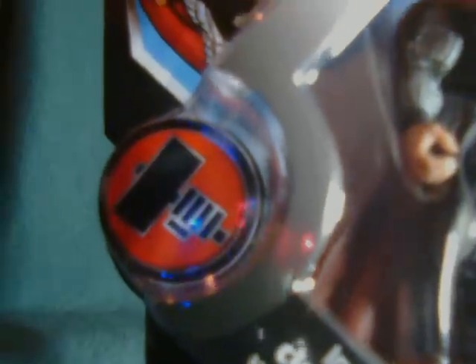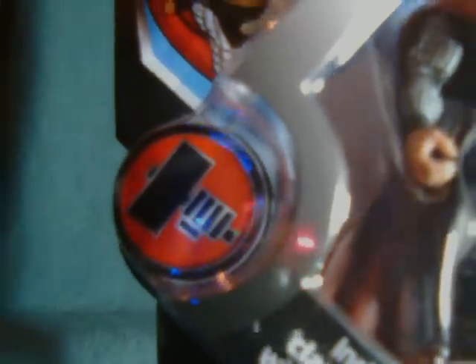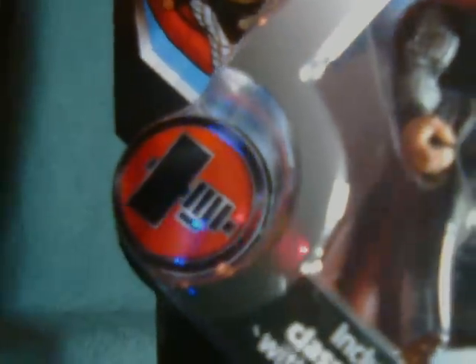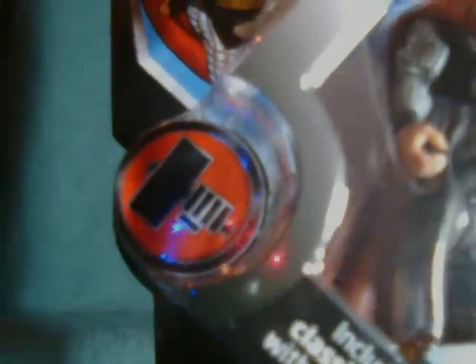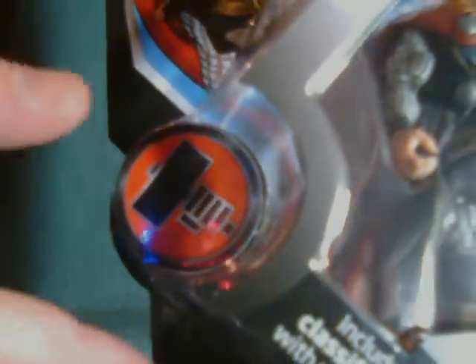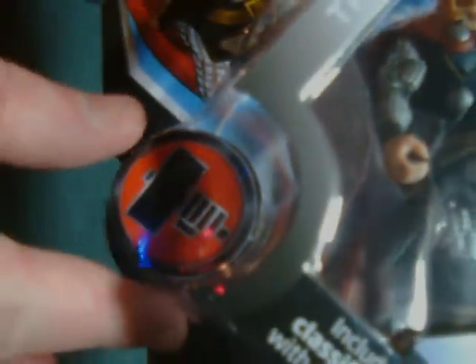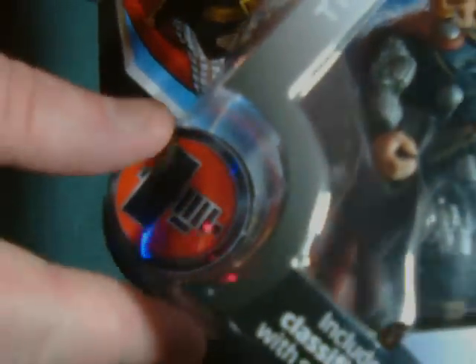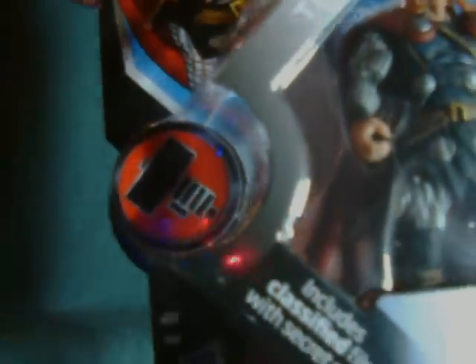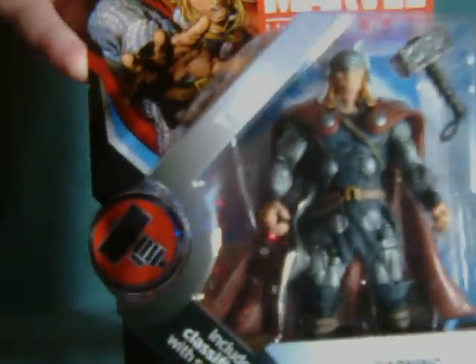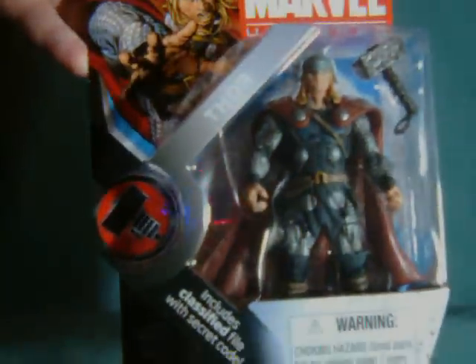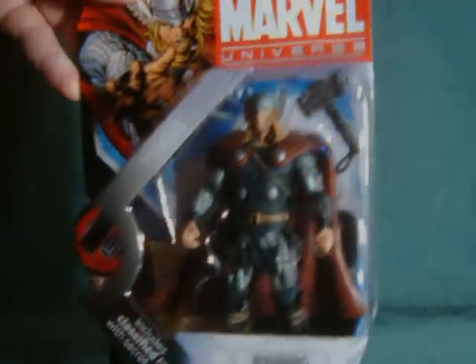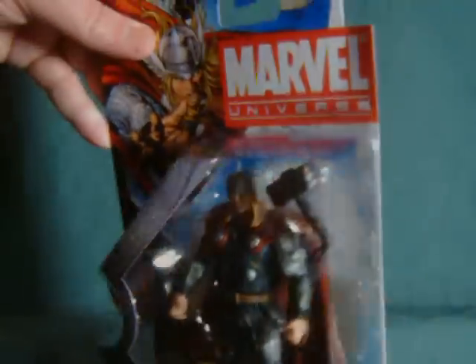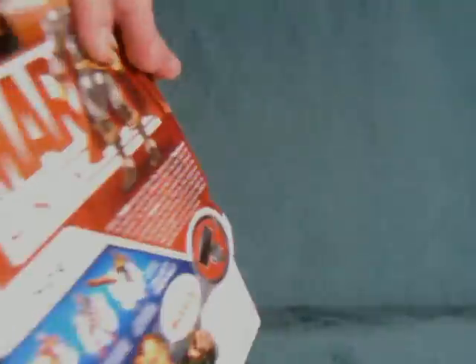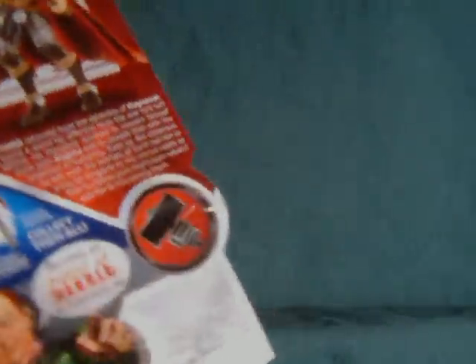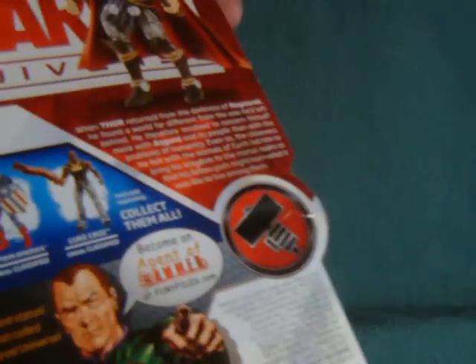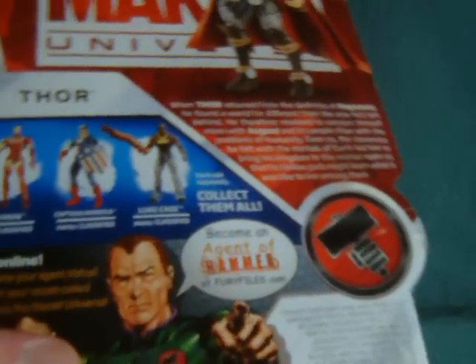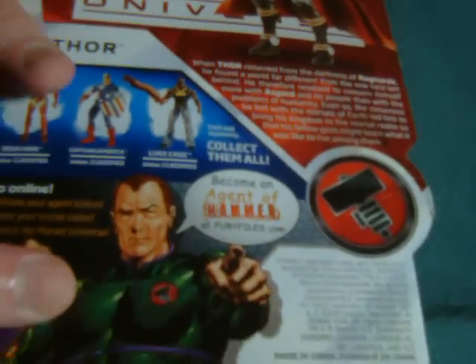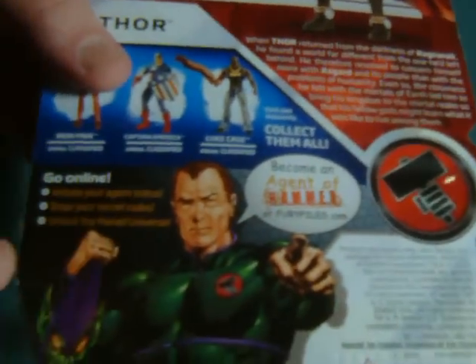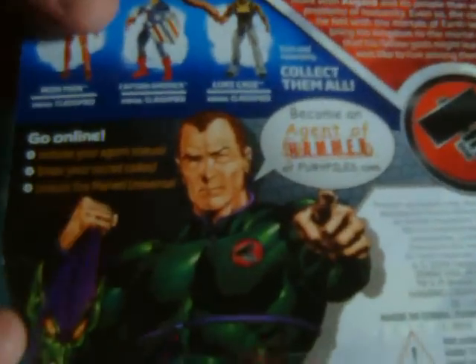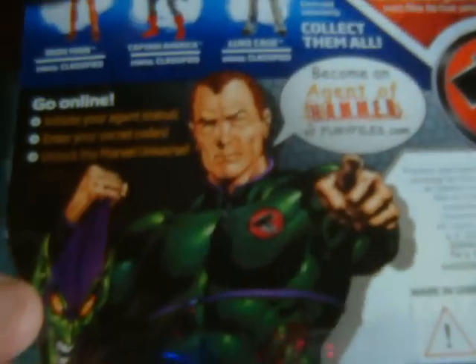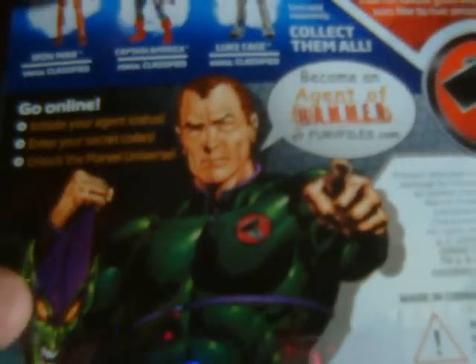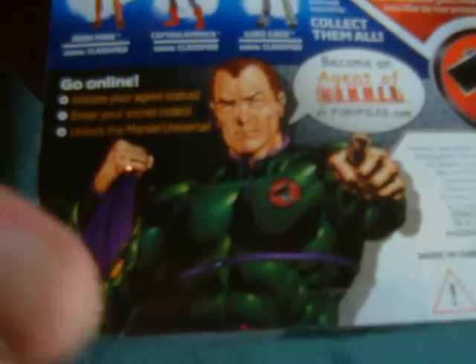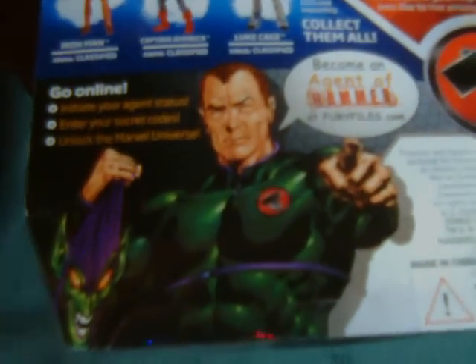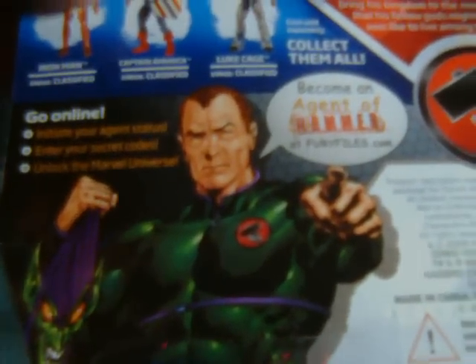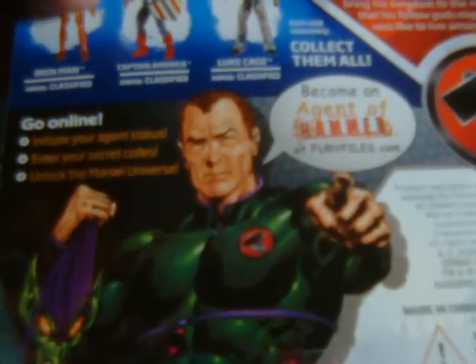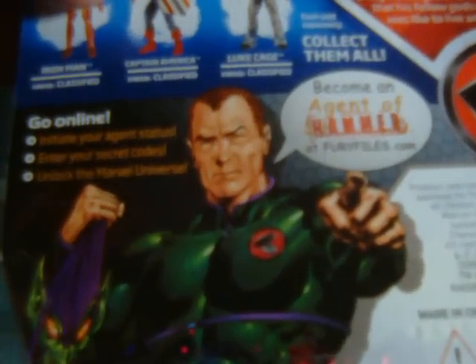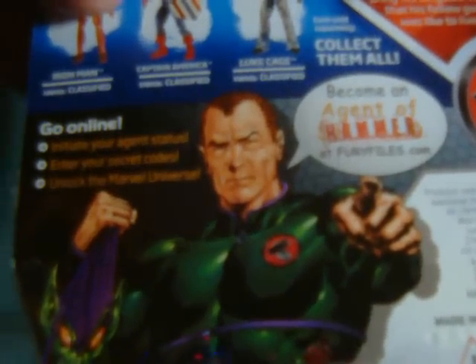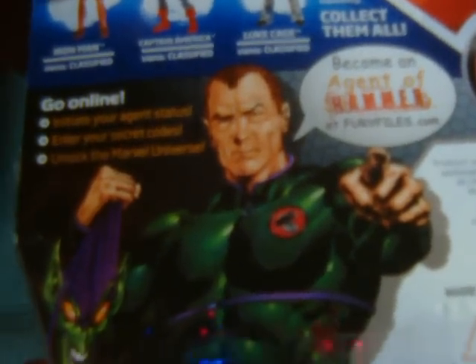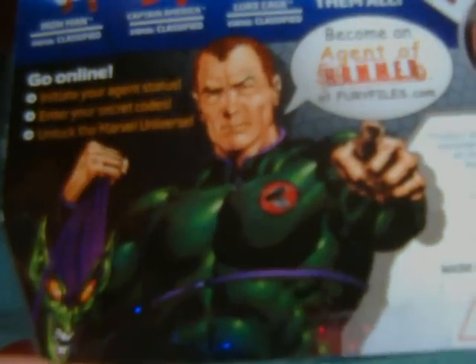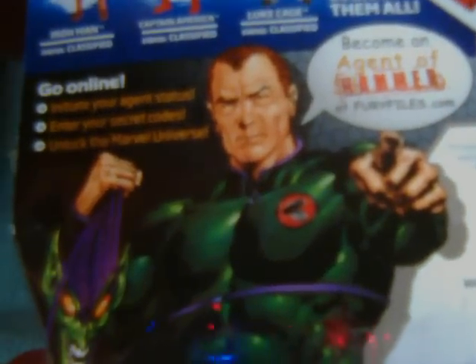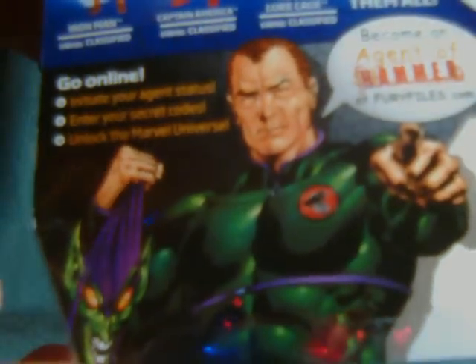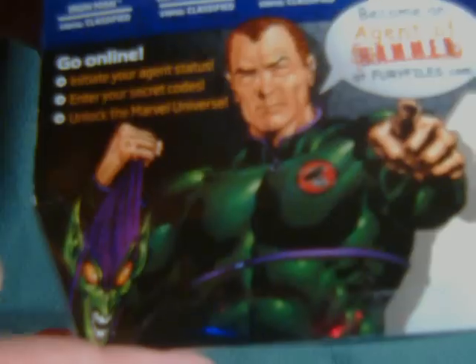If you recall, it was originally the SHIELD logo, but Hammer has basically replaced SHIELD, which is why Norman Osborn has also replaced Nick Fury on the back.